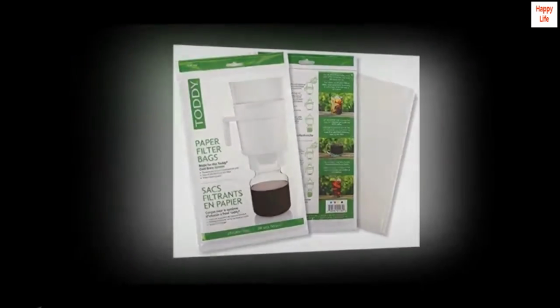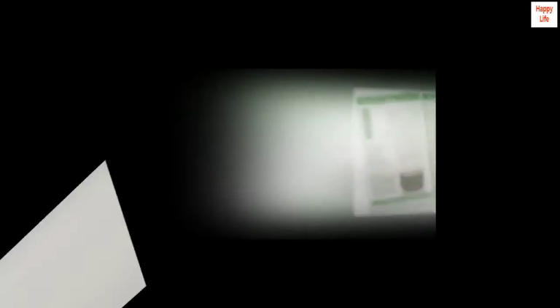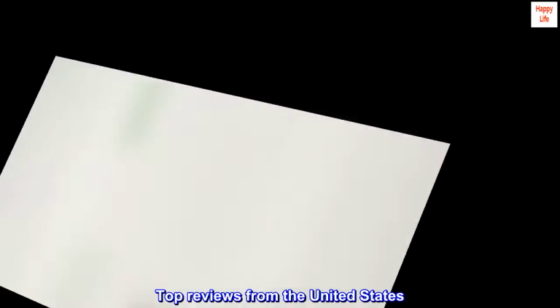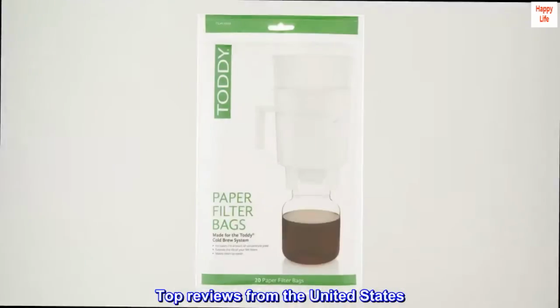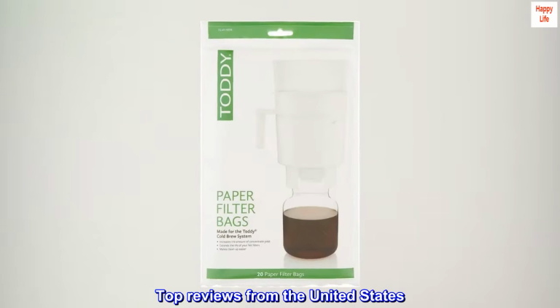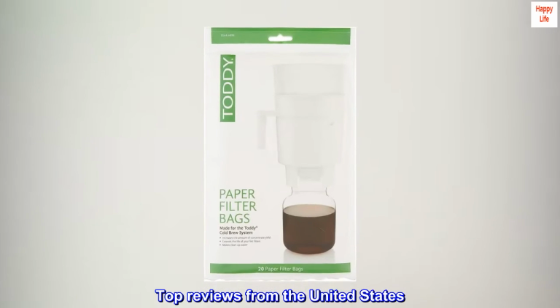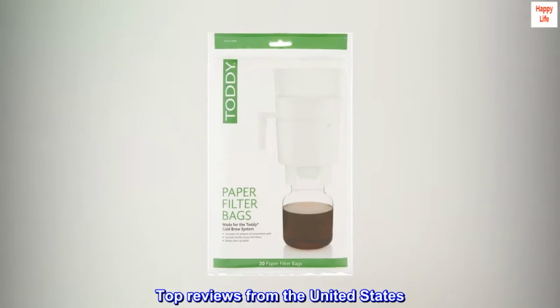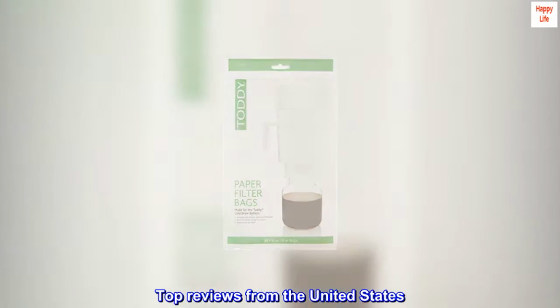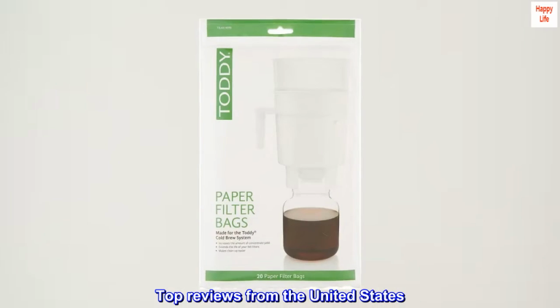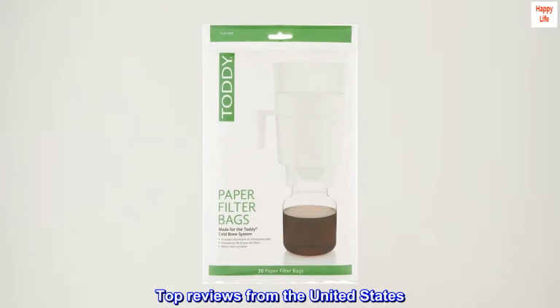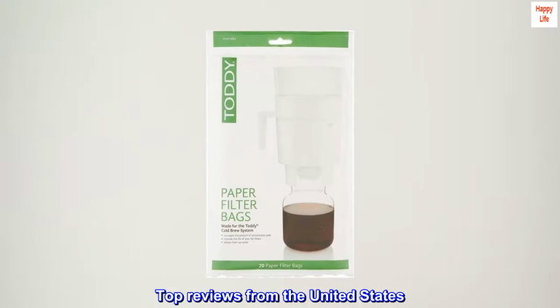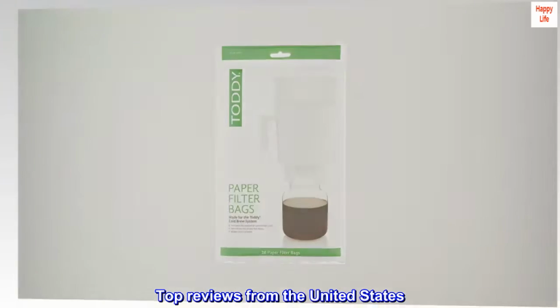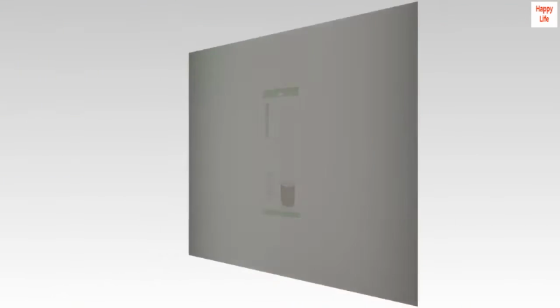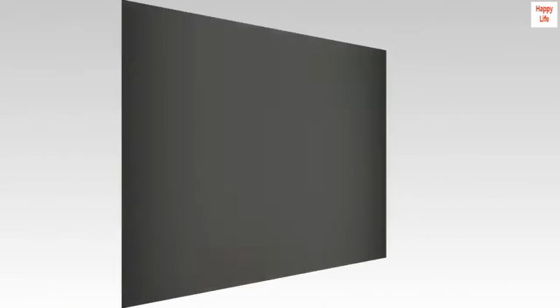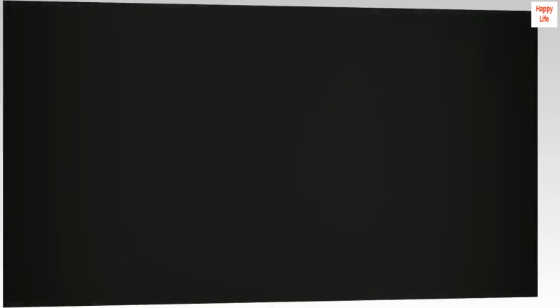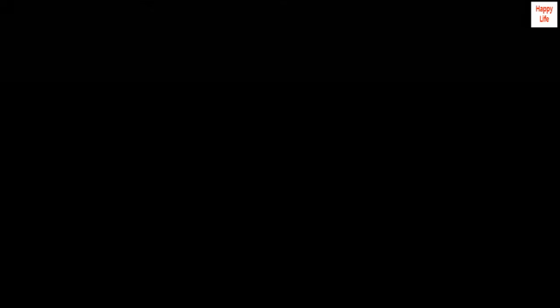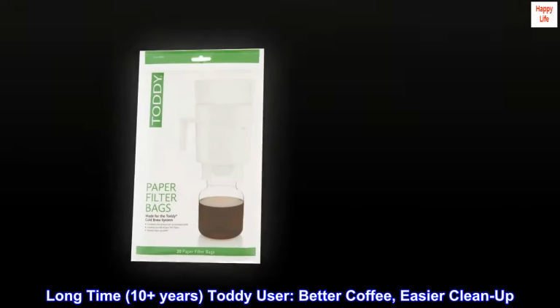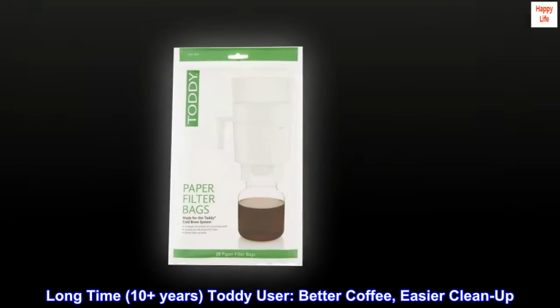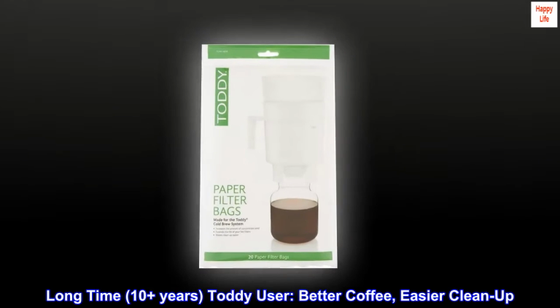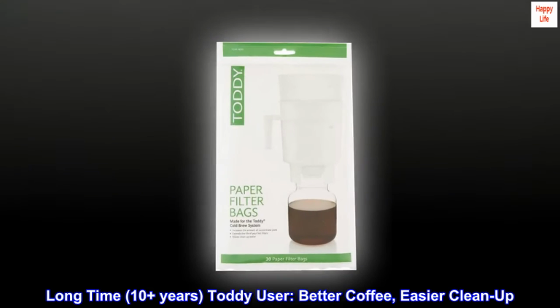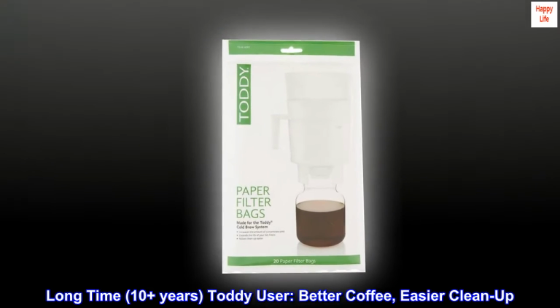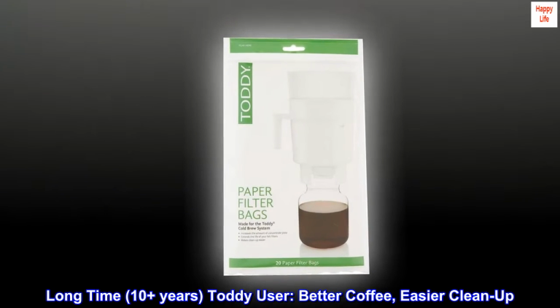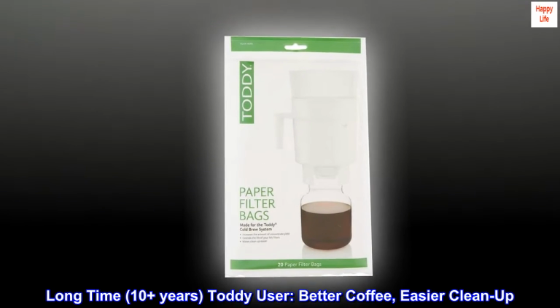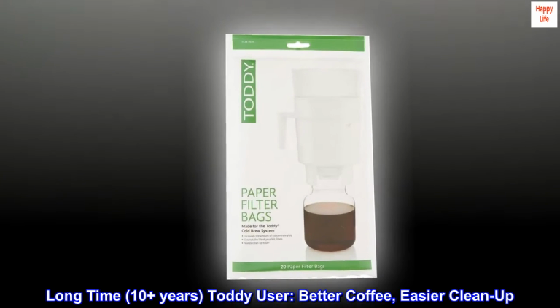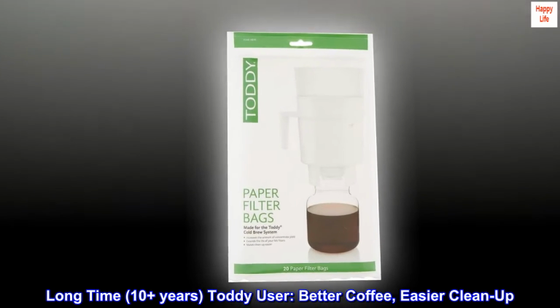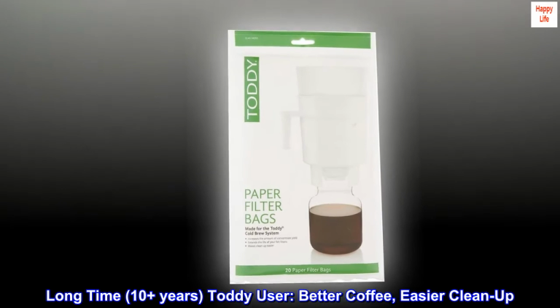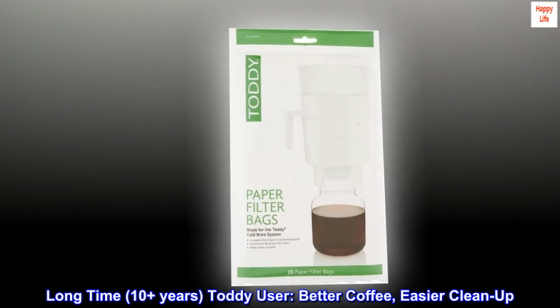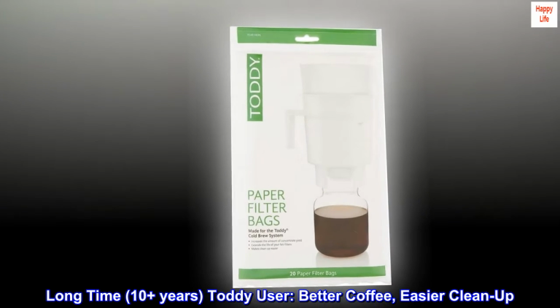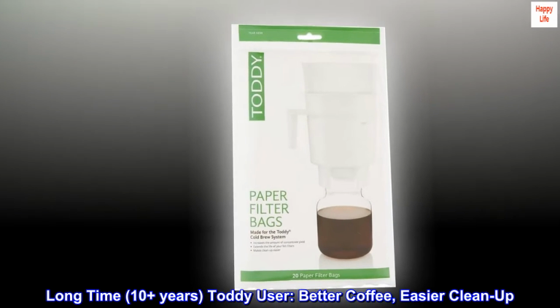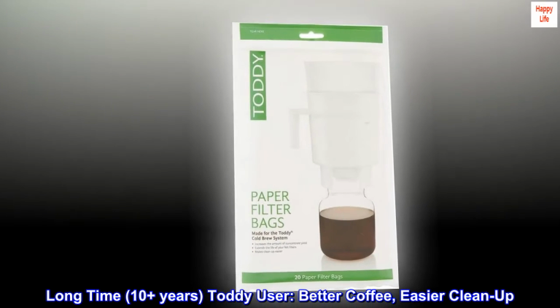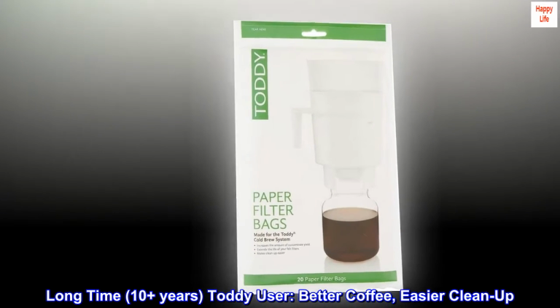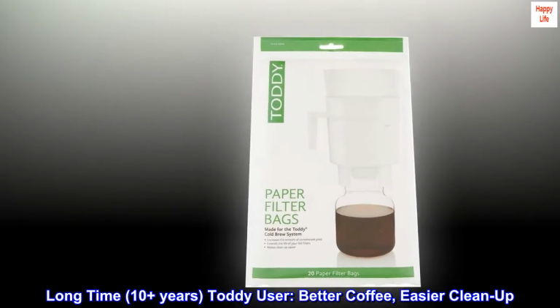Top reviews from the United States. Long time — 10 plus years — Toddy user: better coffee, easier cleanup.